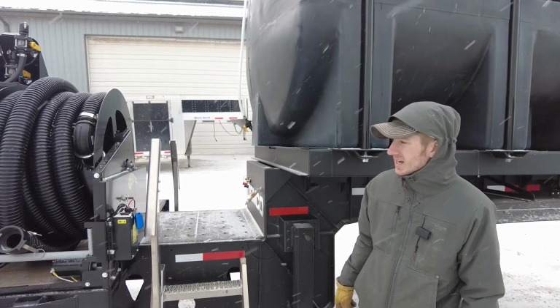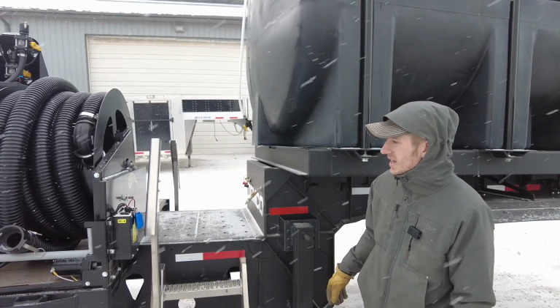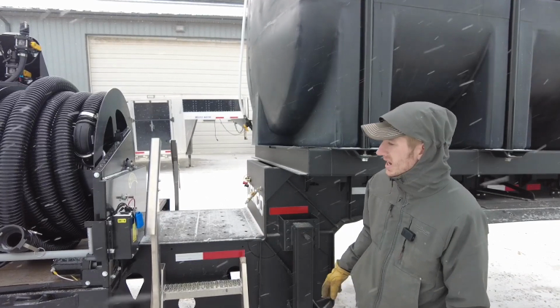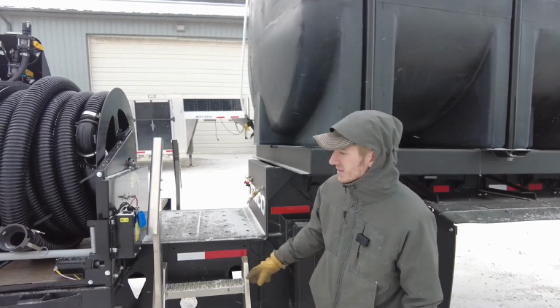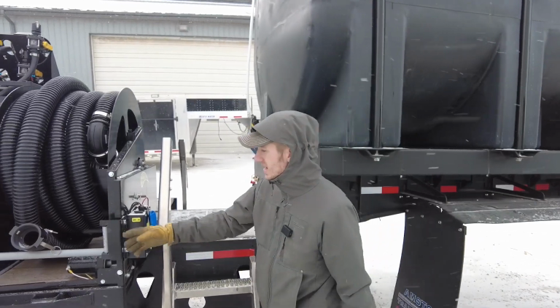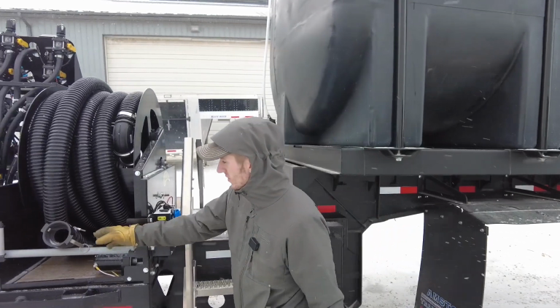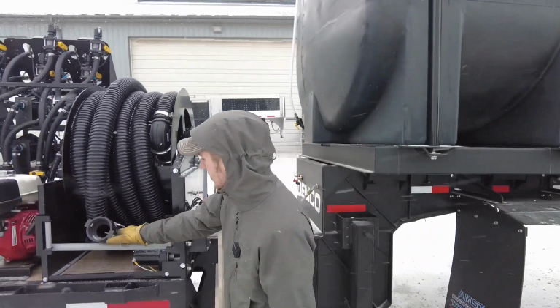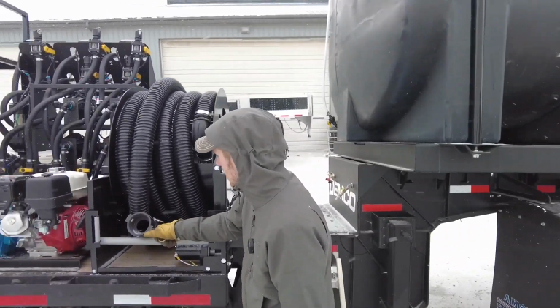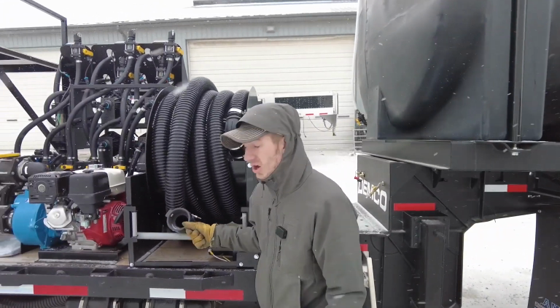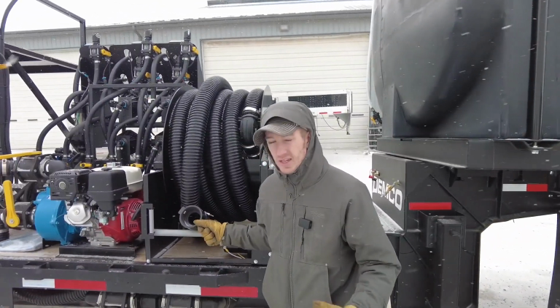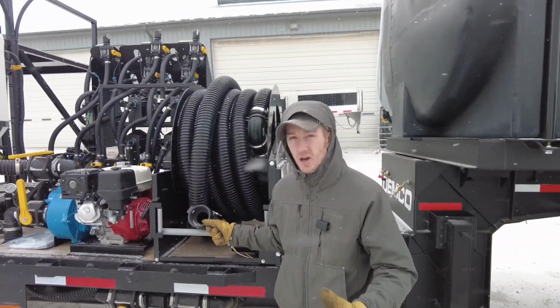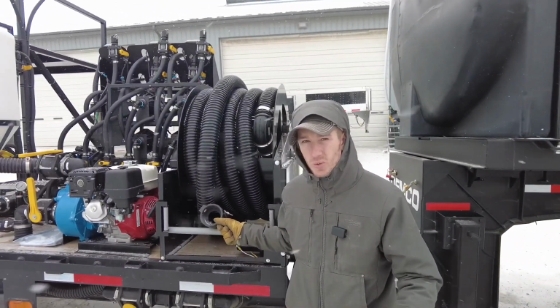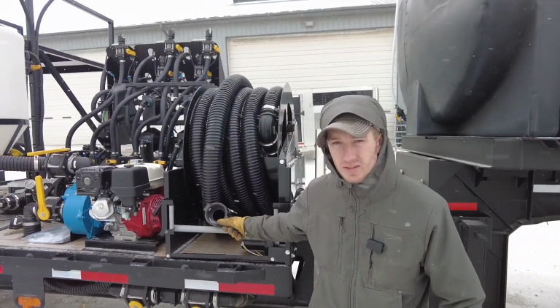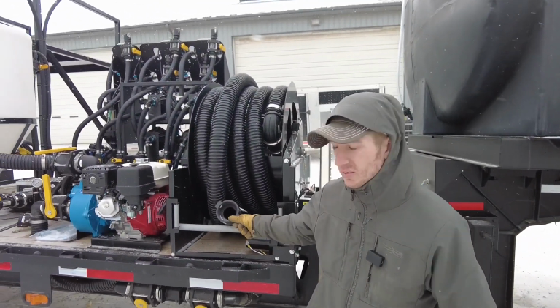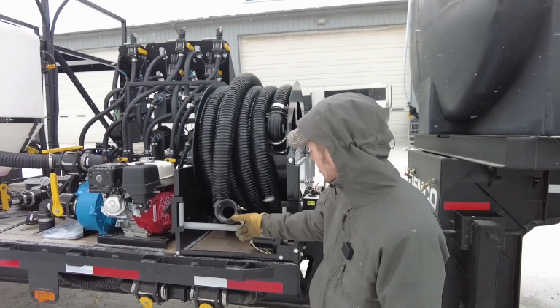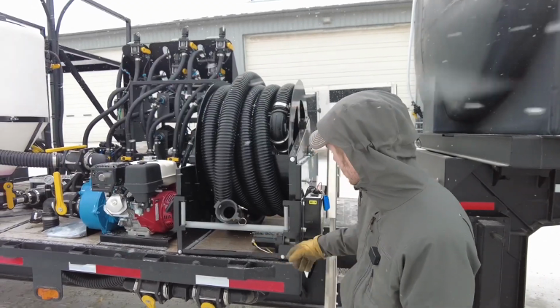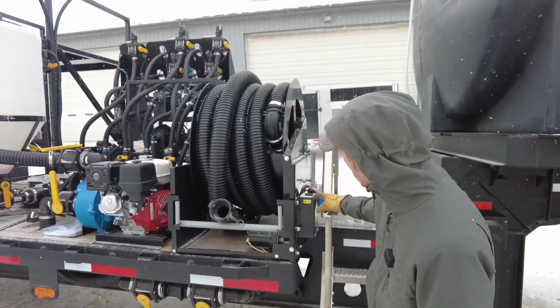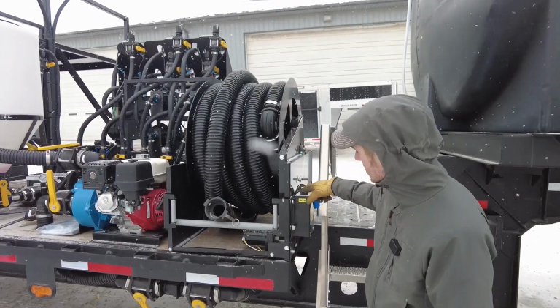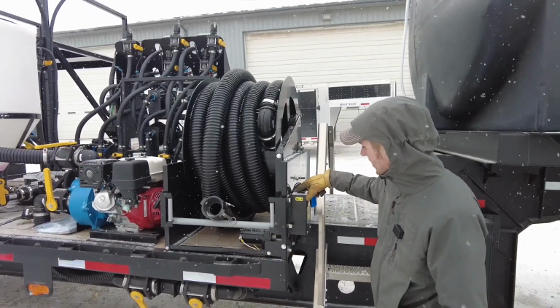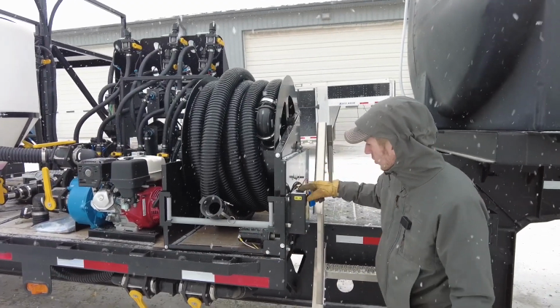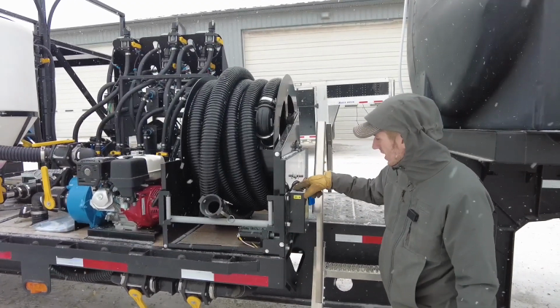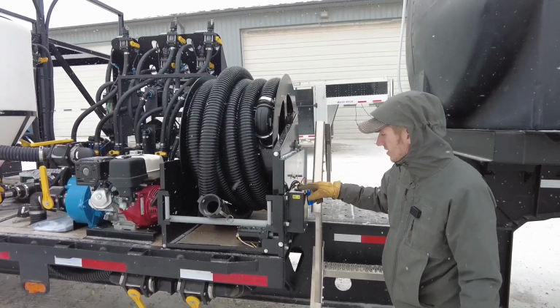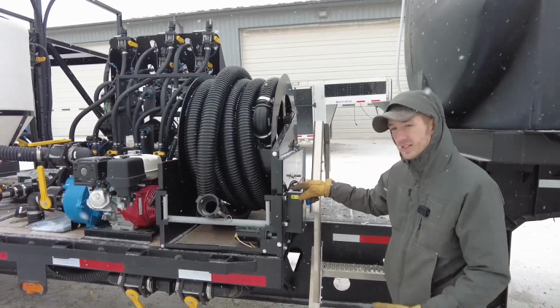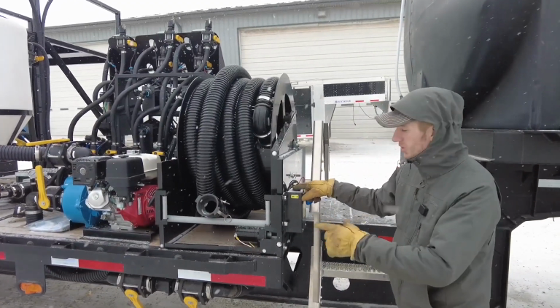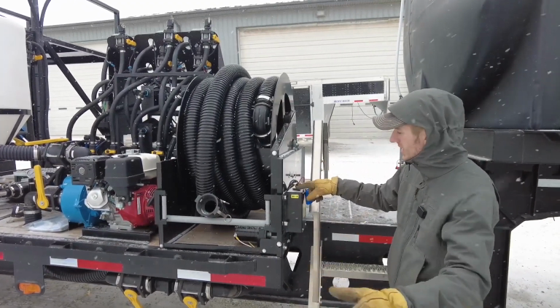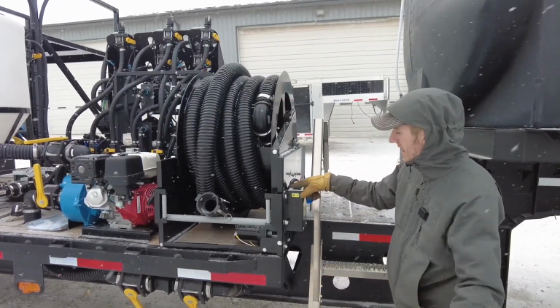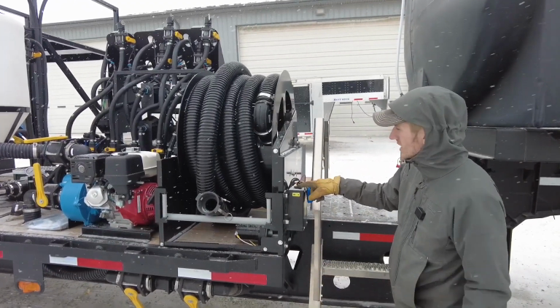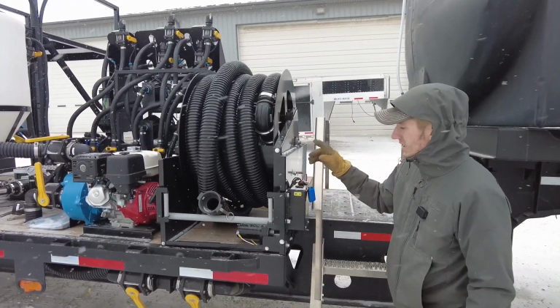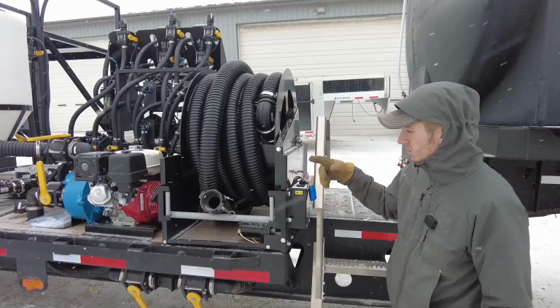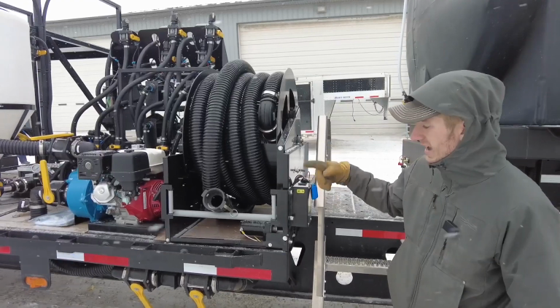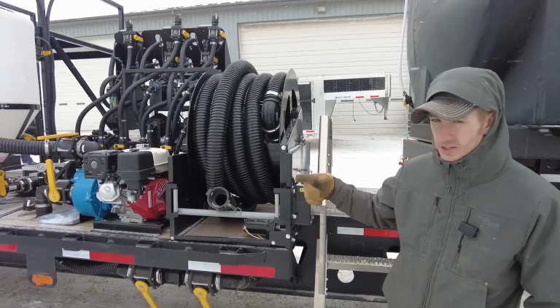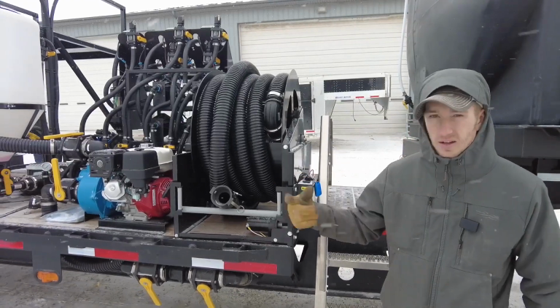You can see here we've got the hose in the hose reel. This is a three-inch reel. You've got a controller right here to push it in or out electronically.